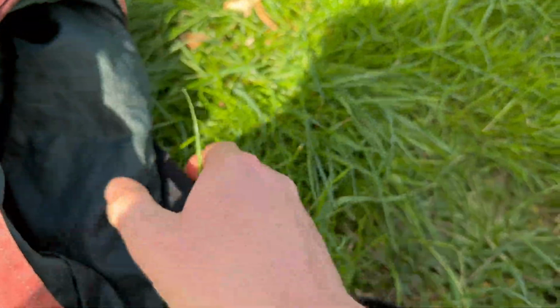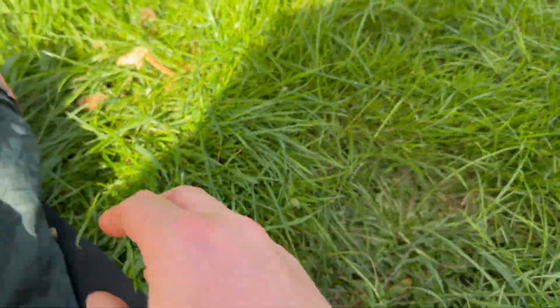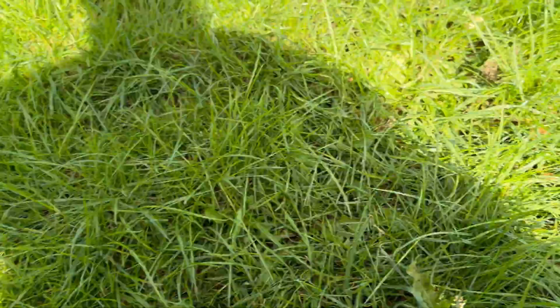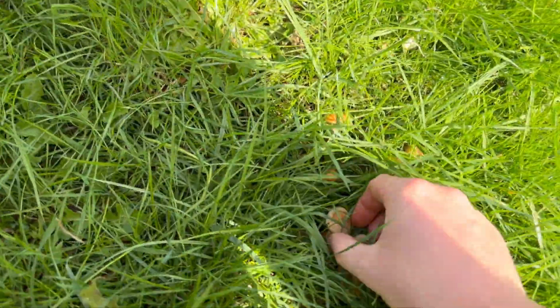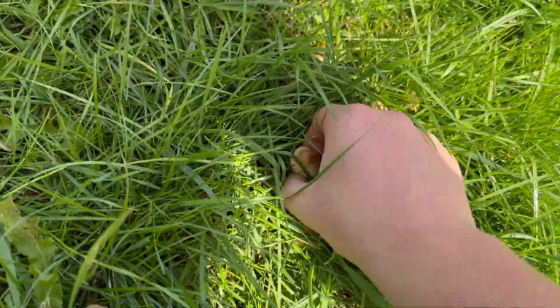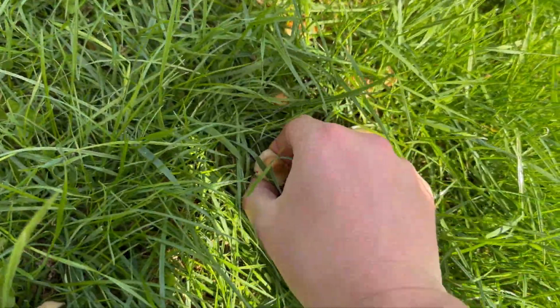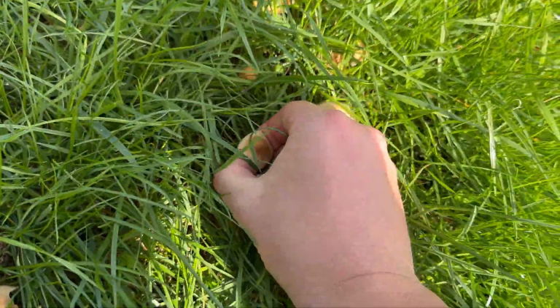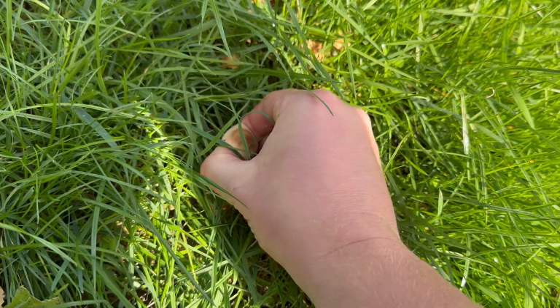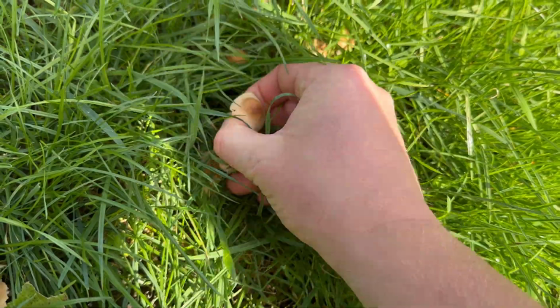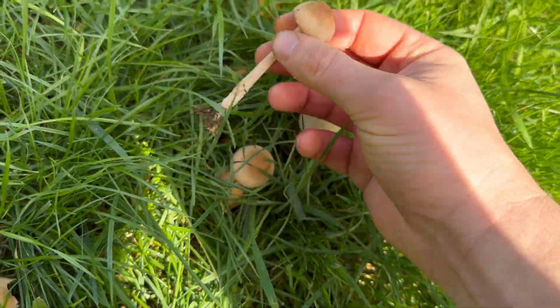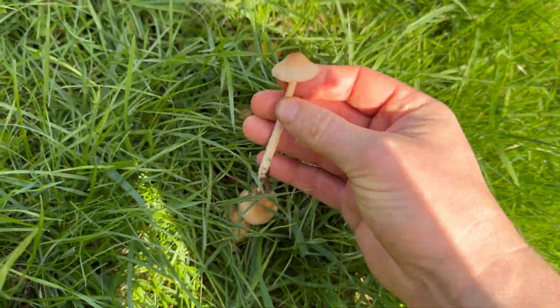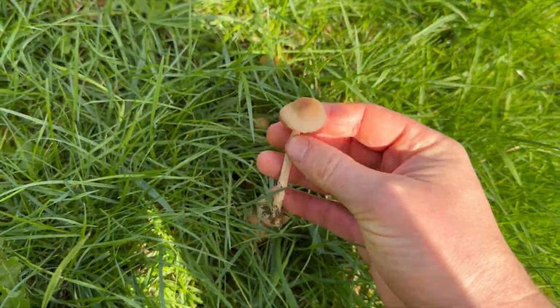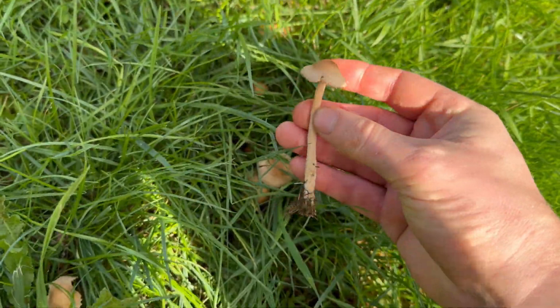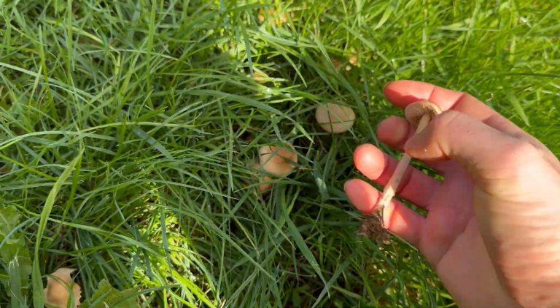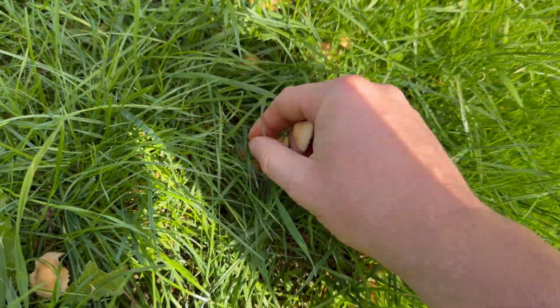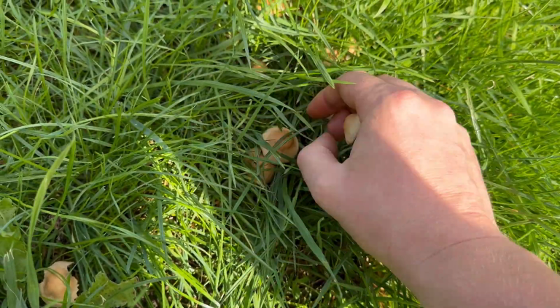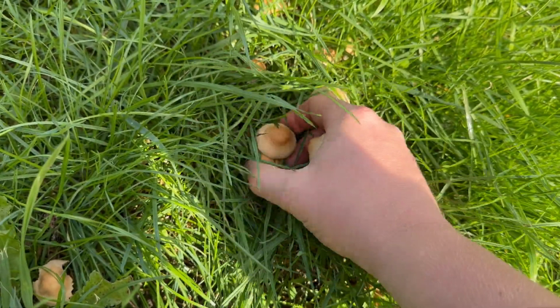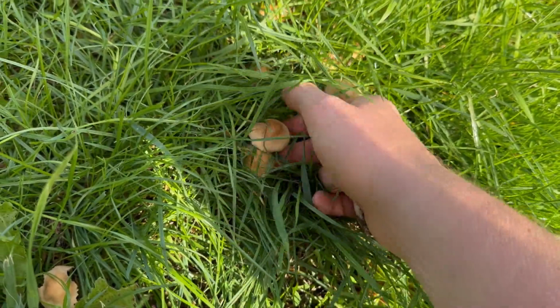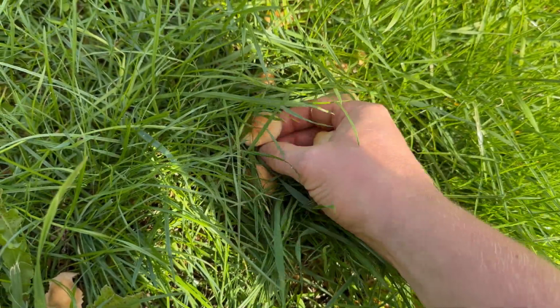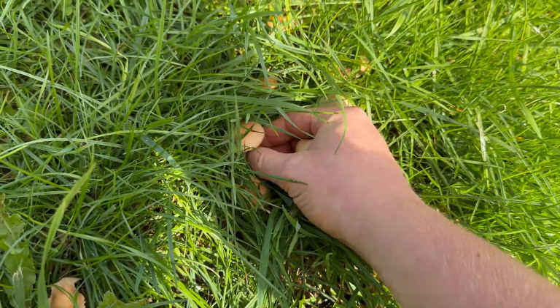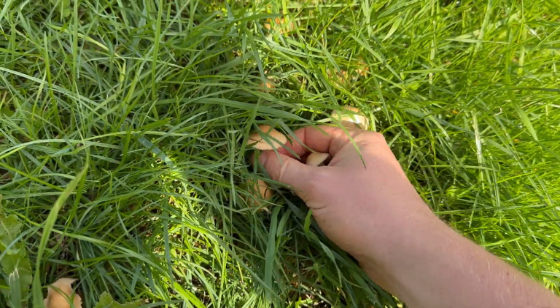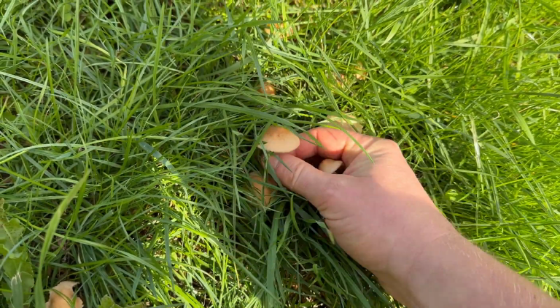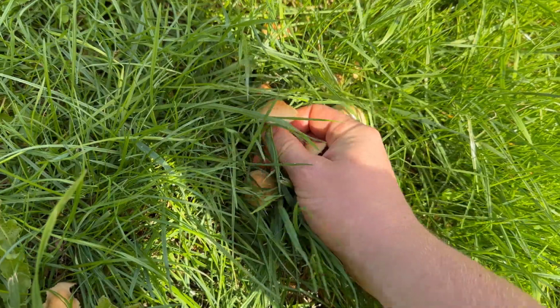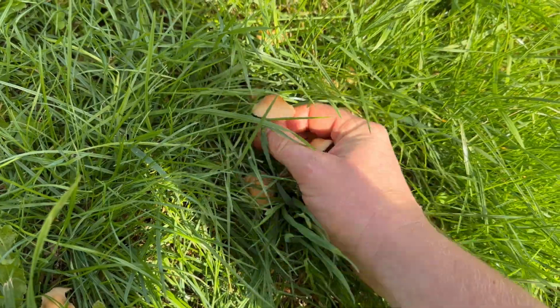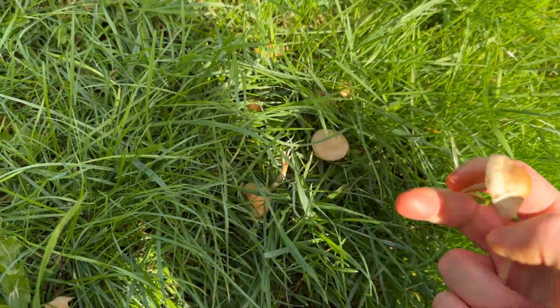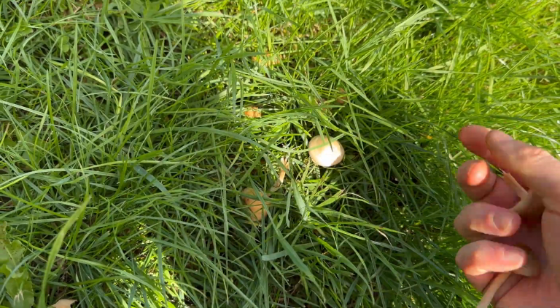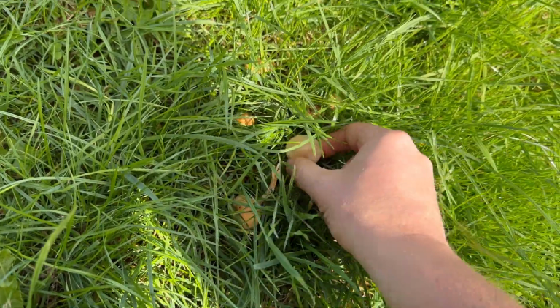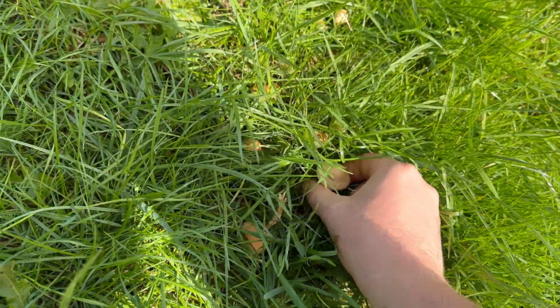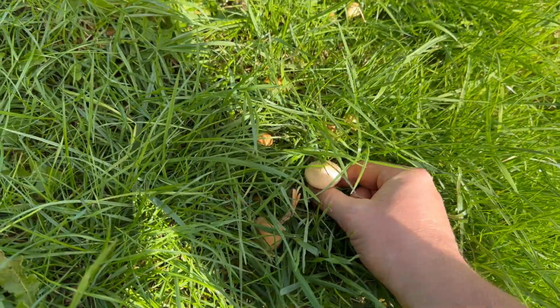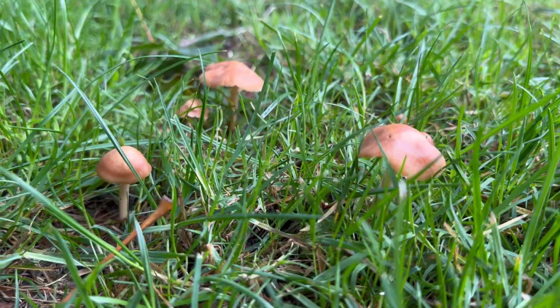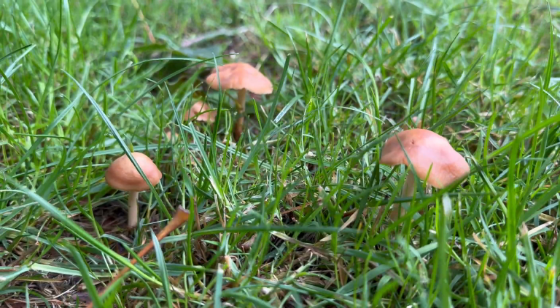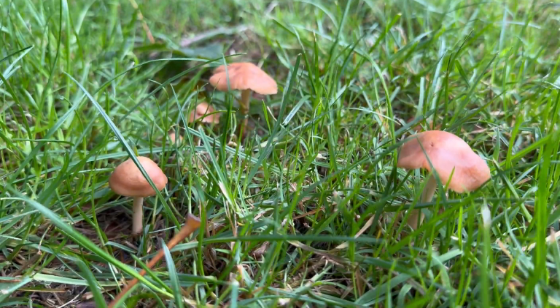But there are many mushrooms that grow in fairy rings, like the fool's funnel, which can be deadly poisonous. So you need to be 100% sure of your ID before consuming. I'll do a video on fool's funnel next time I see them.